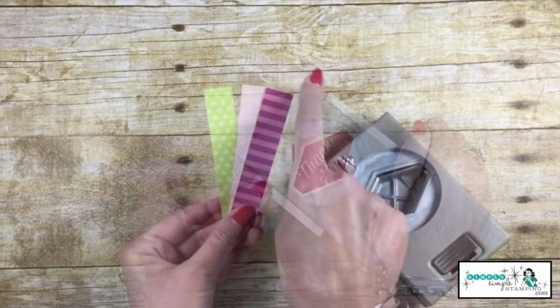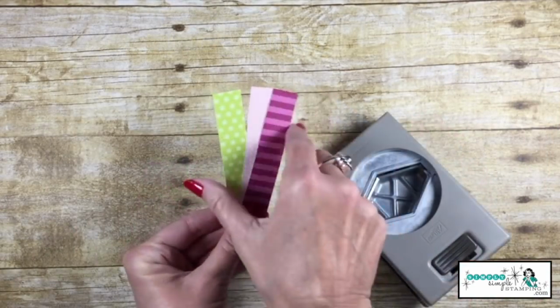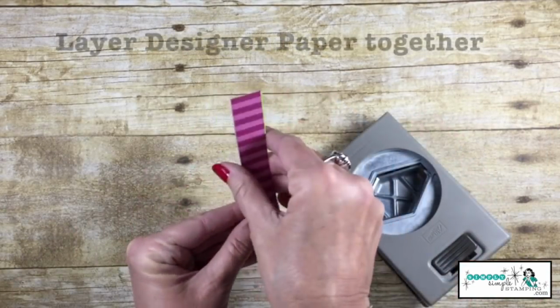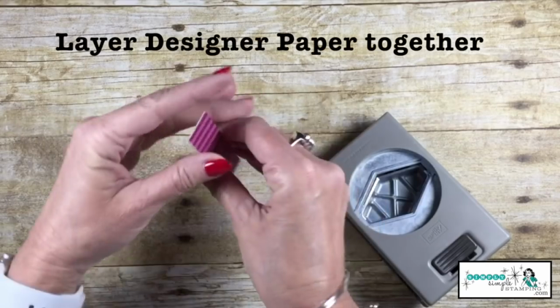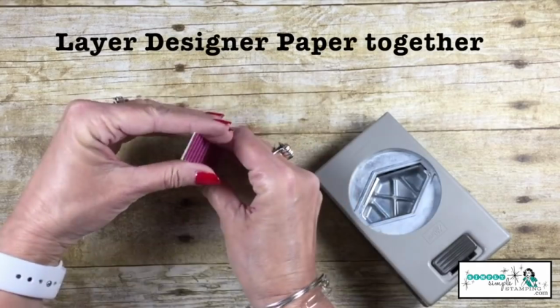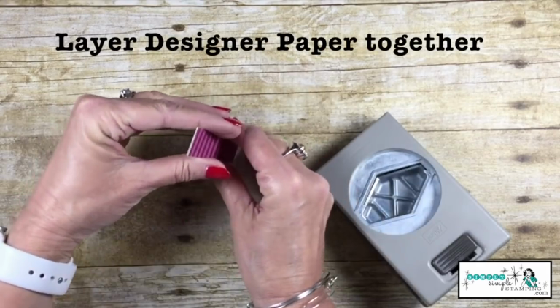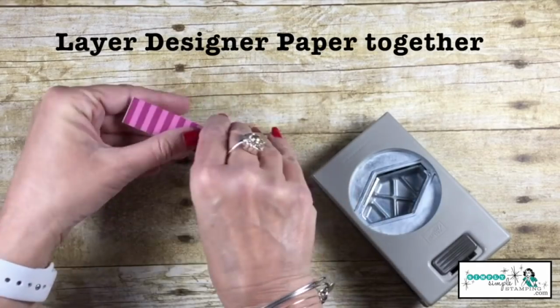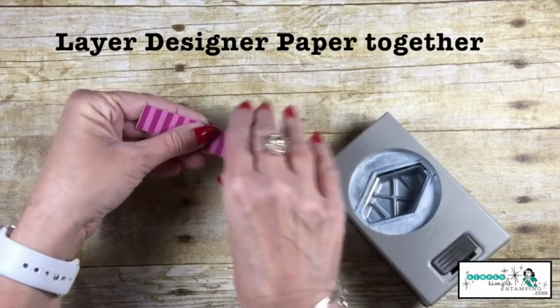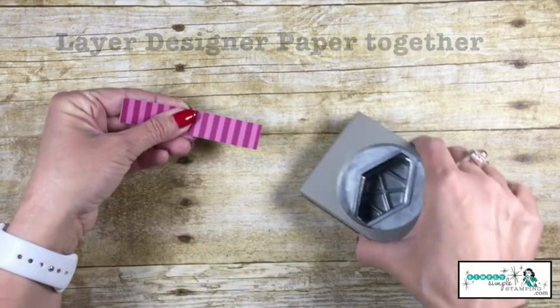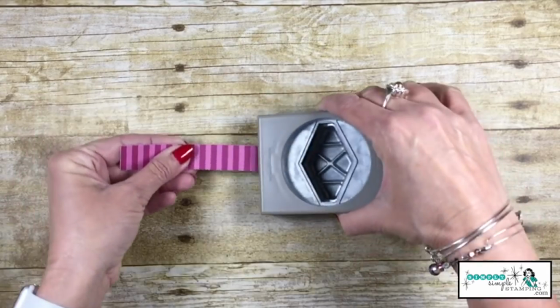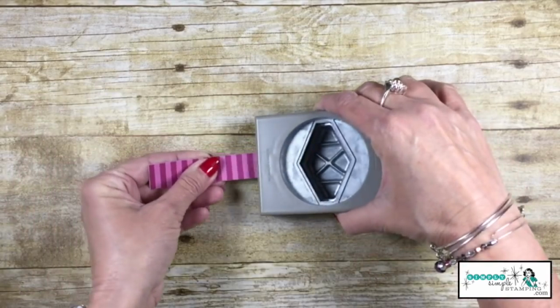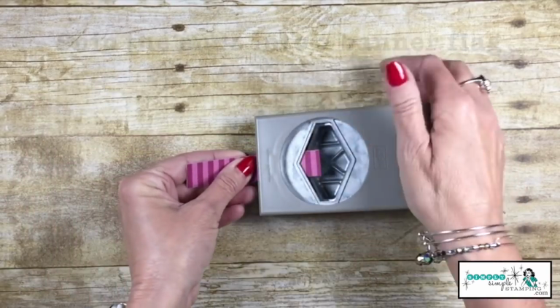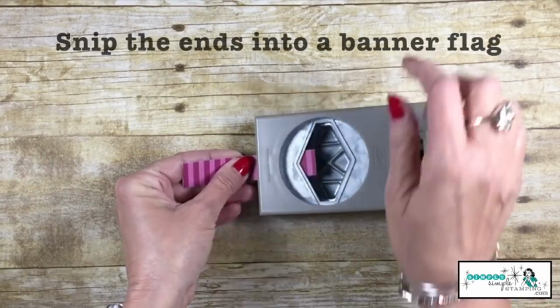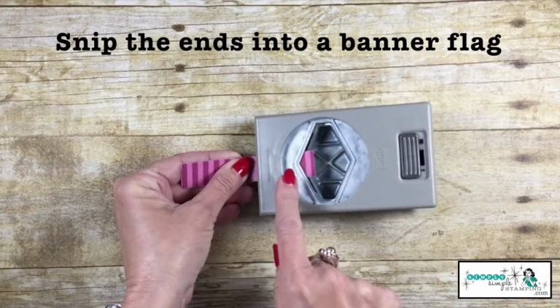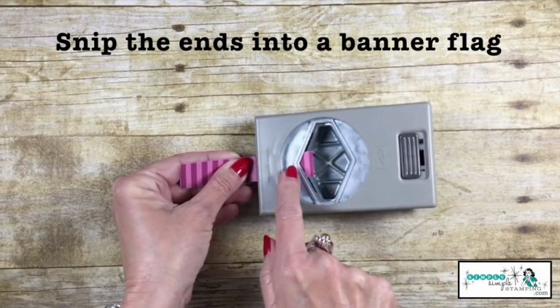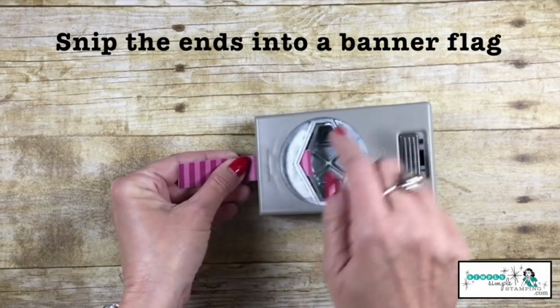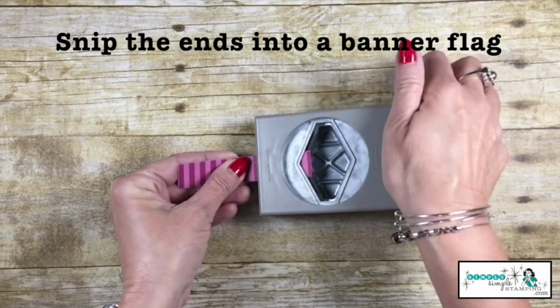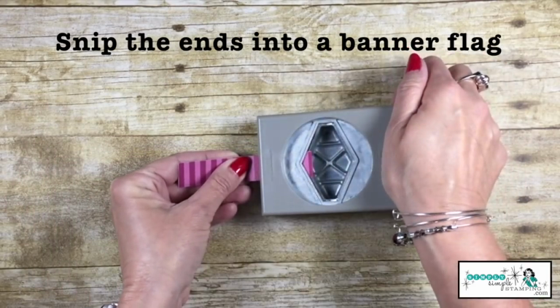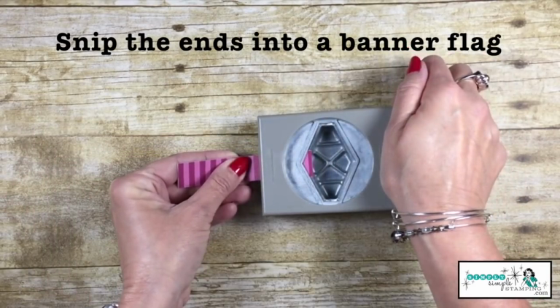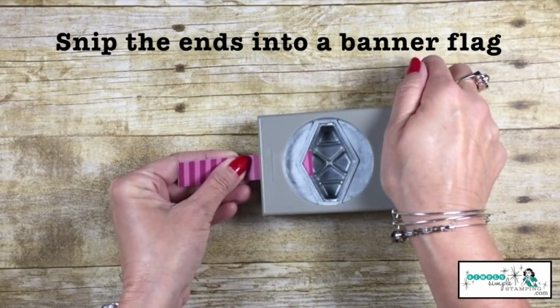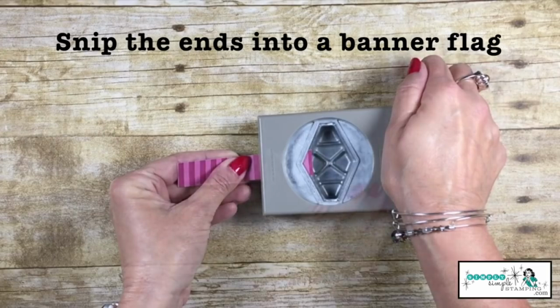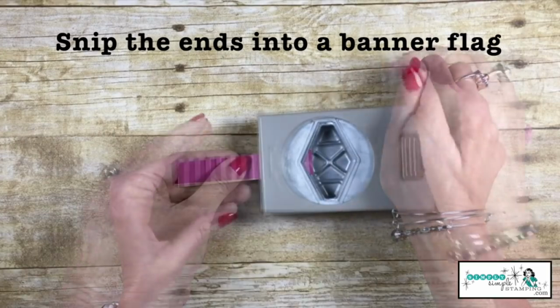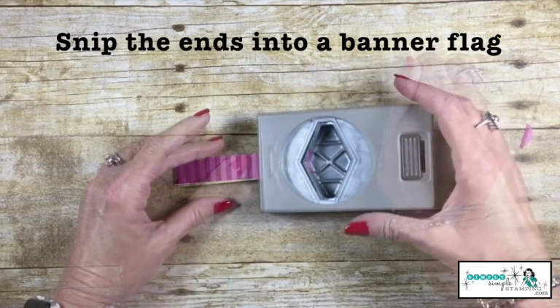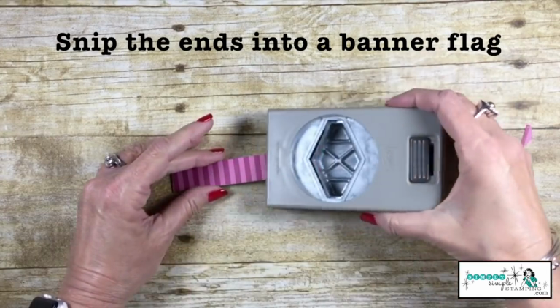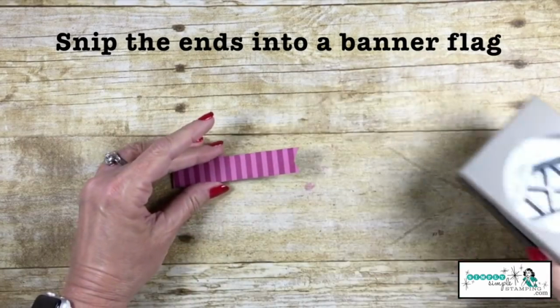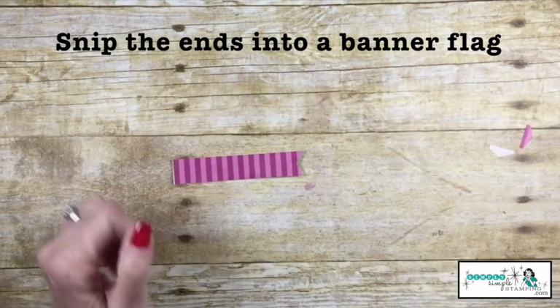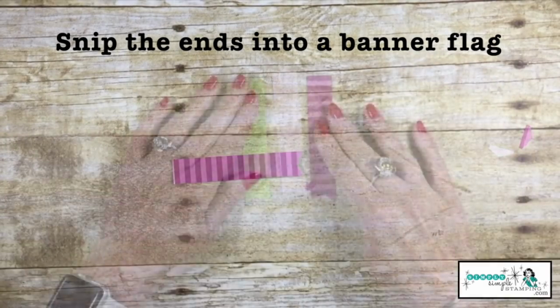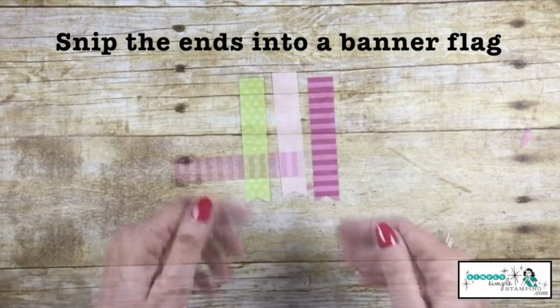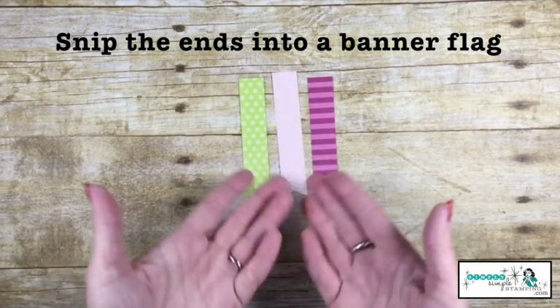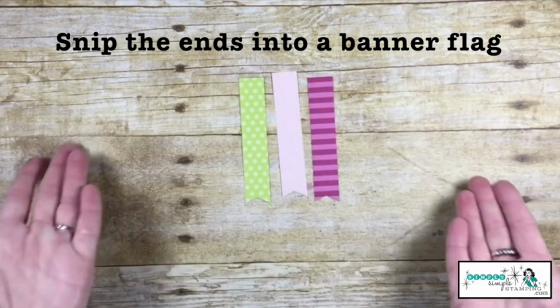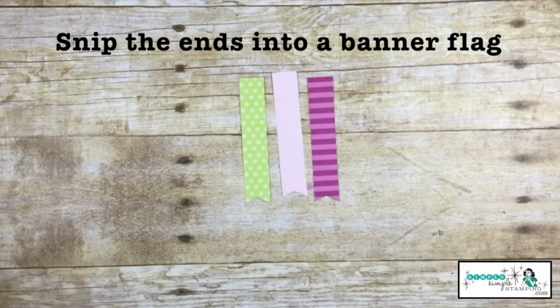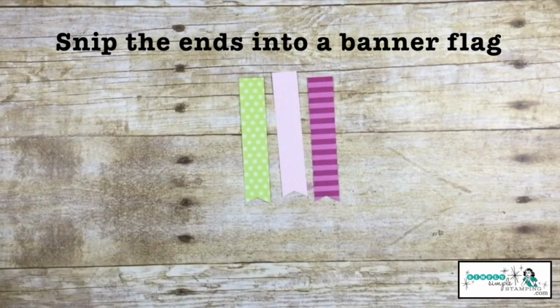And look at this — we're going to layer the designer series paper together, put it inside the punch, and watch what's going to happen. Boom! Look at that, we have three perfect banners.